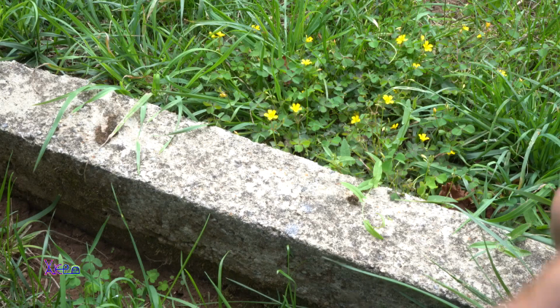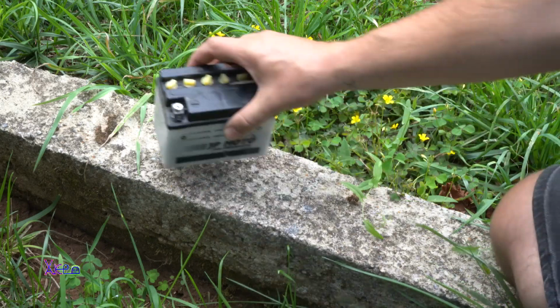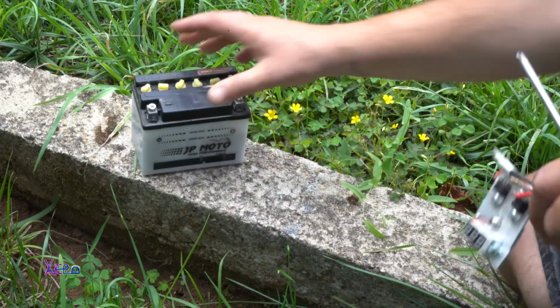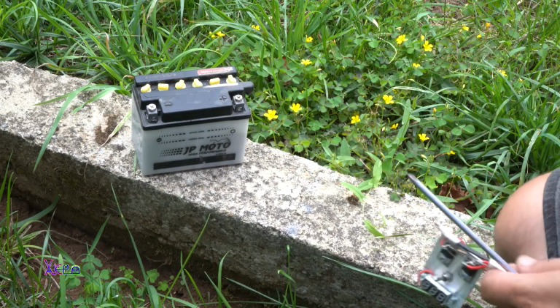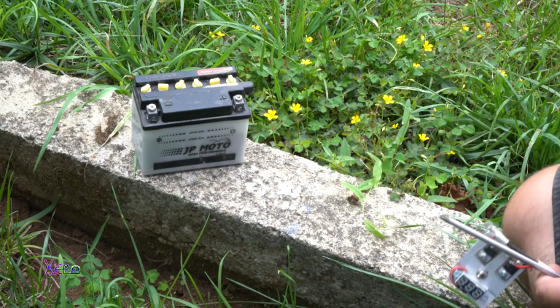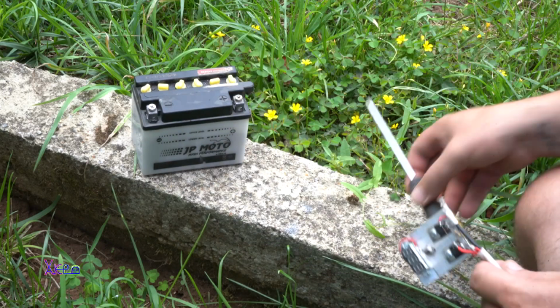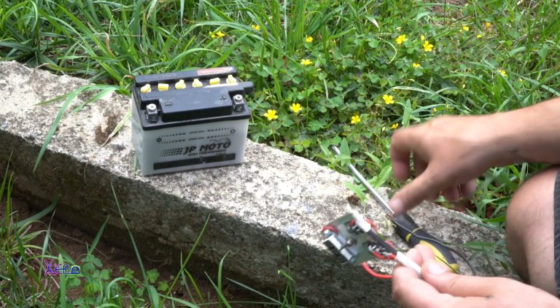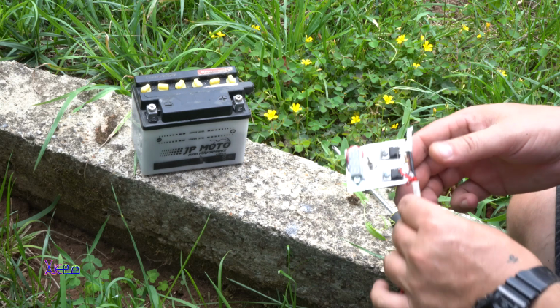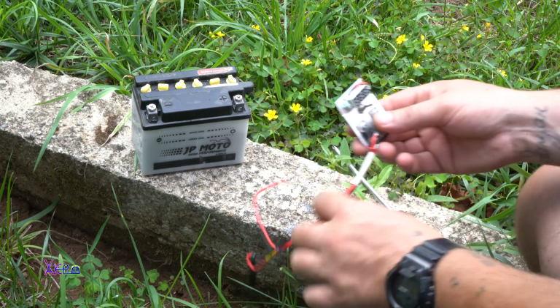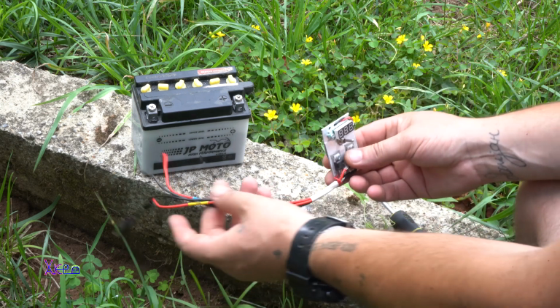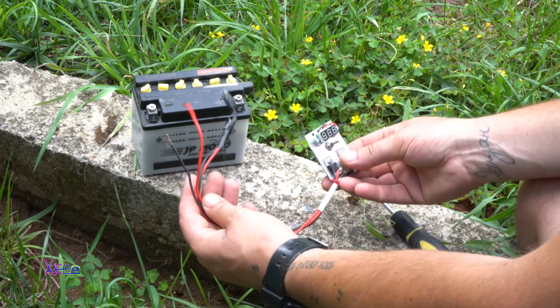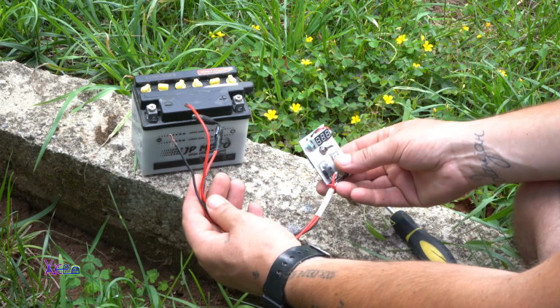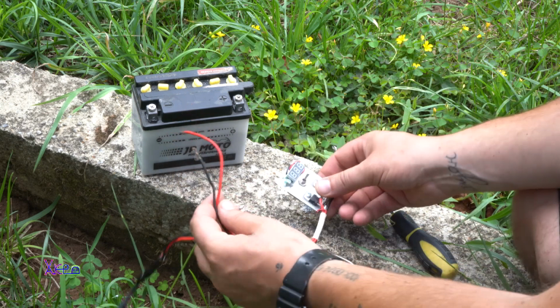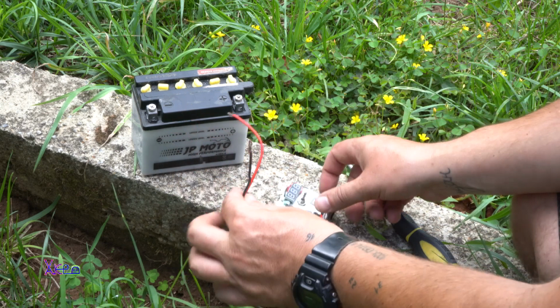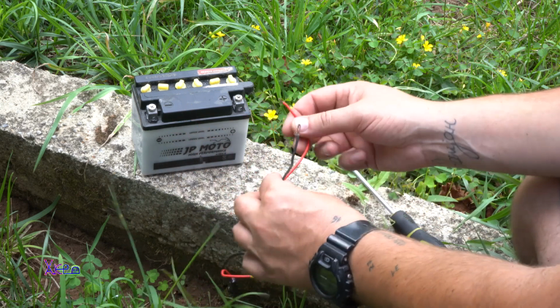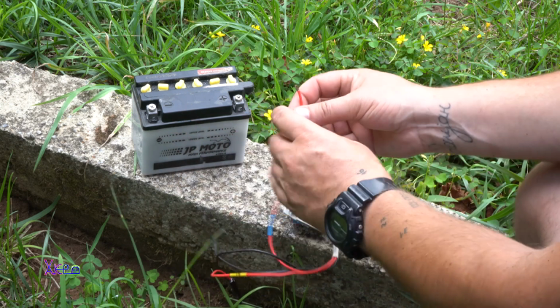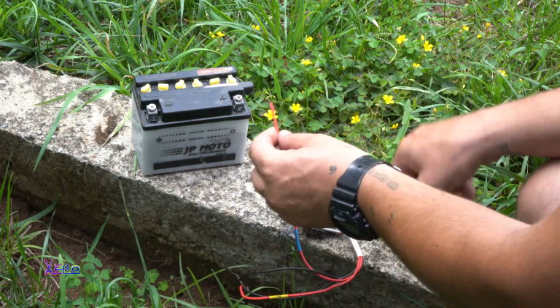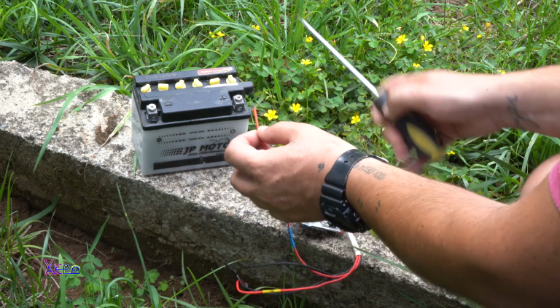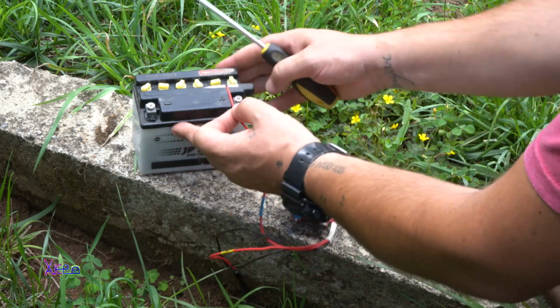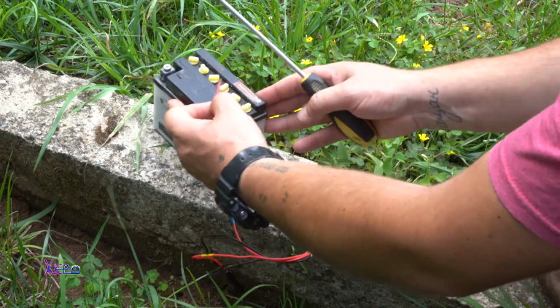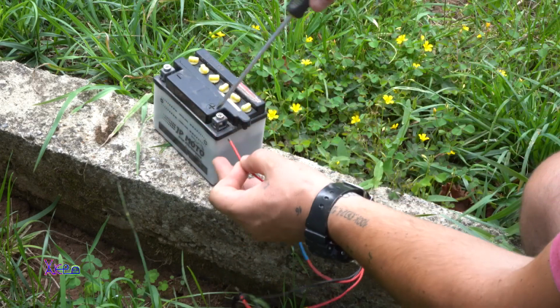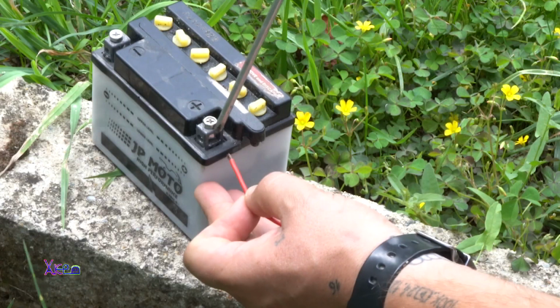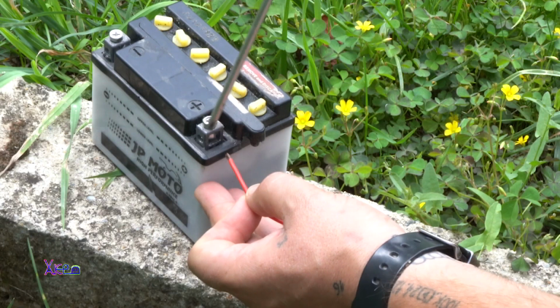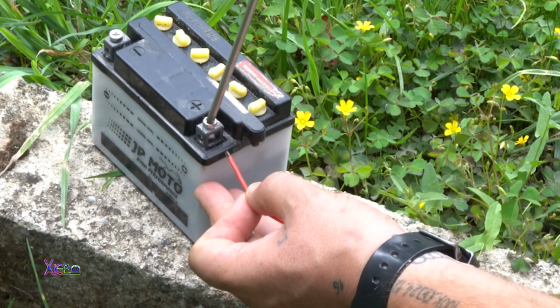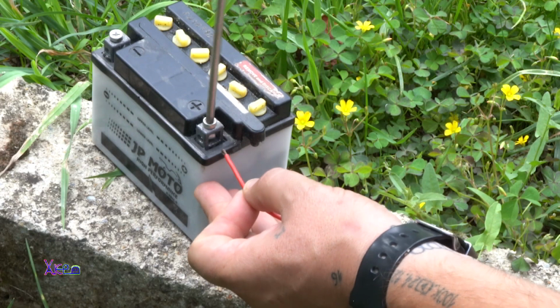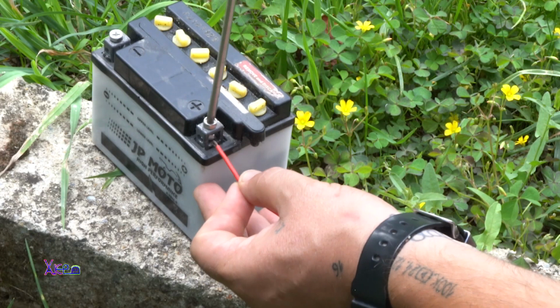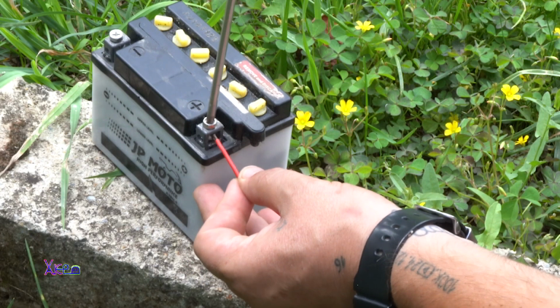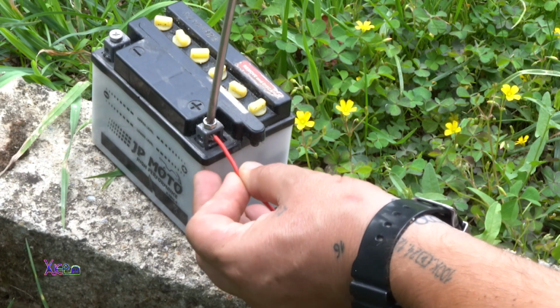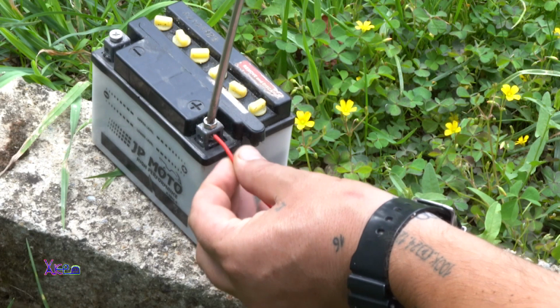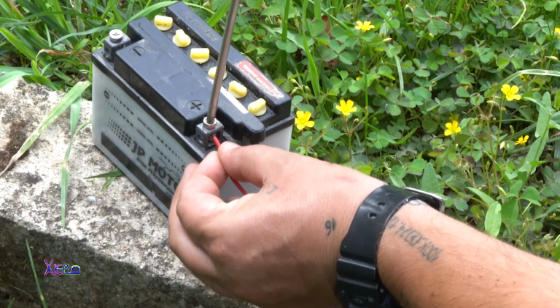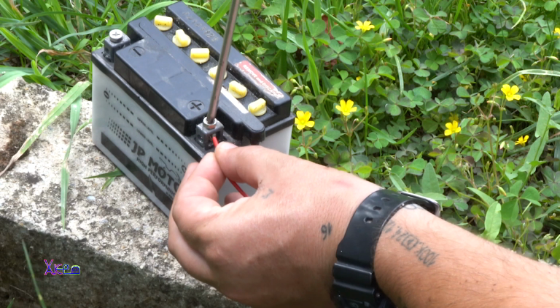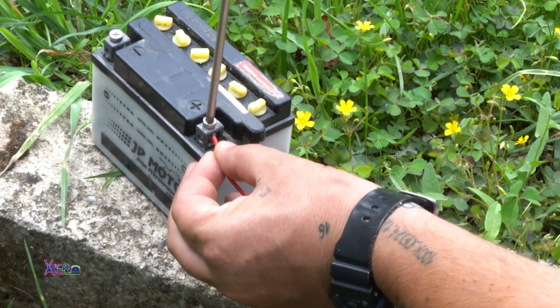Now I connect the solar panel with the solar charger controller, which cost me around $2 to build. Maximum current will be 1A, and you can set the voltage by choosing the right resistor for the LM317 voltage regulator.